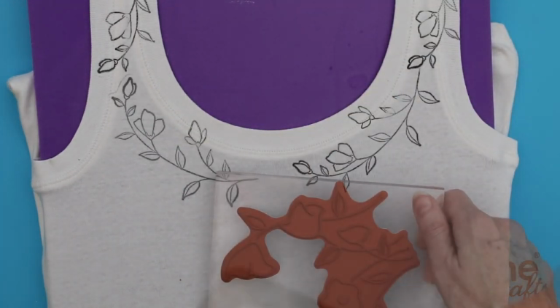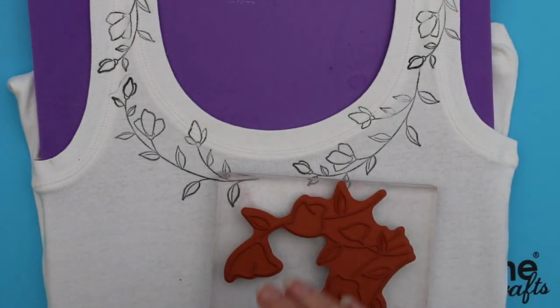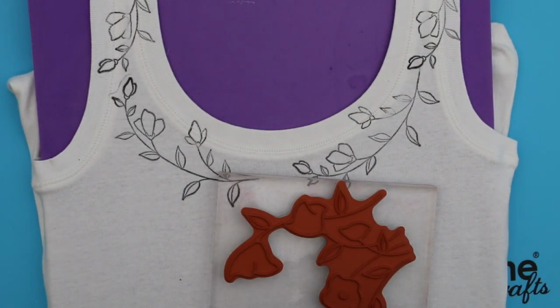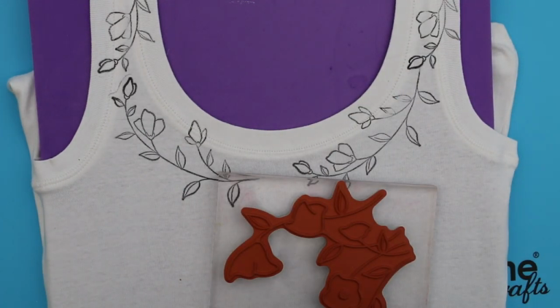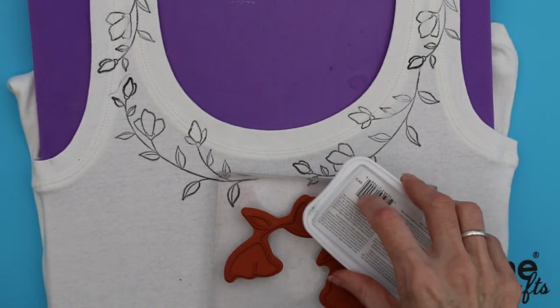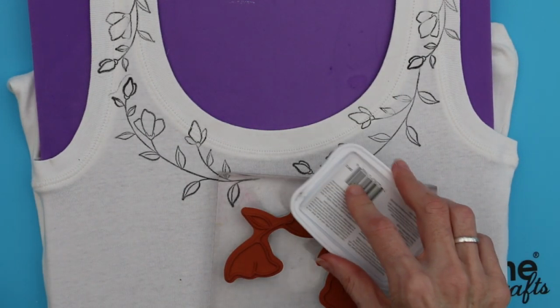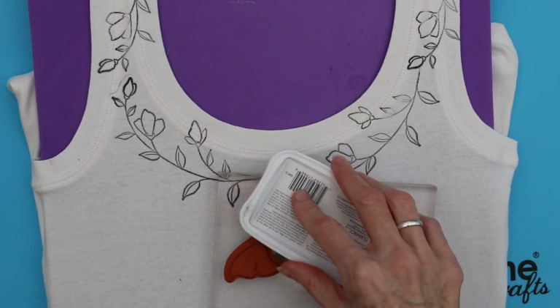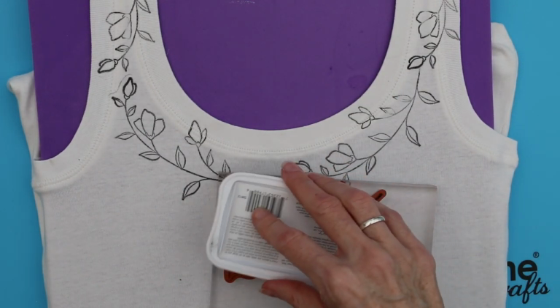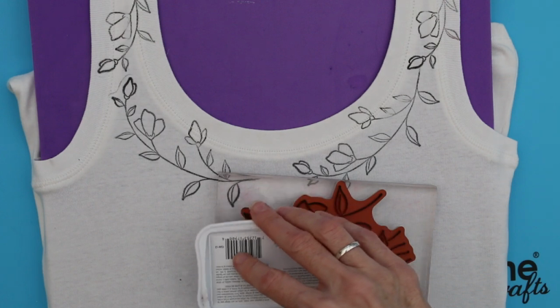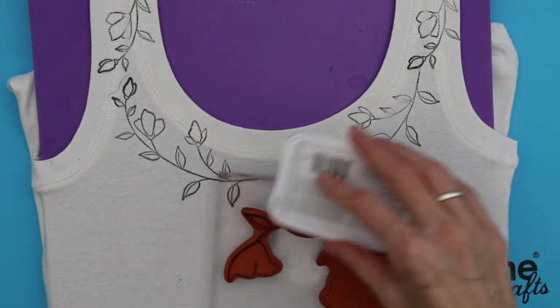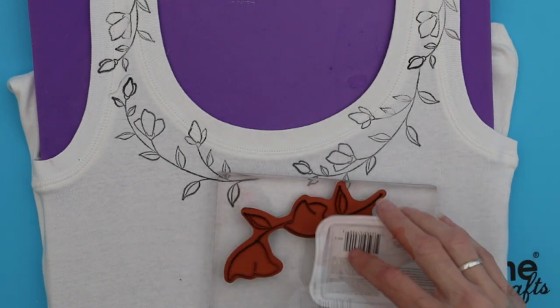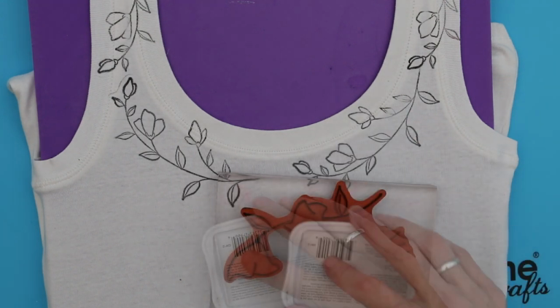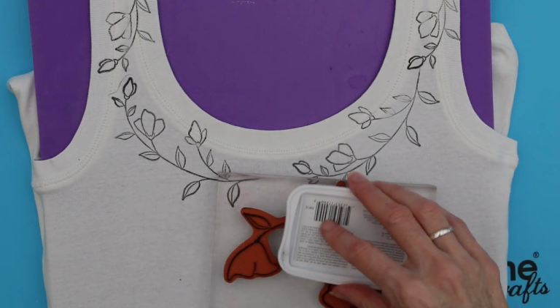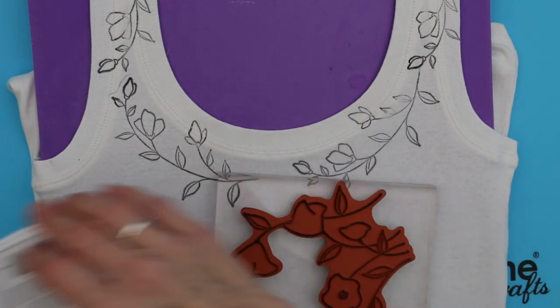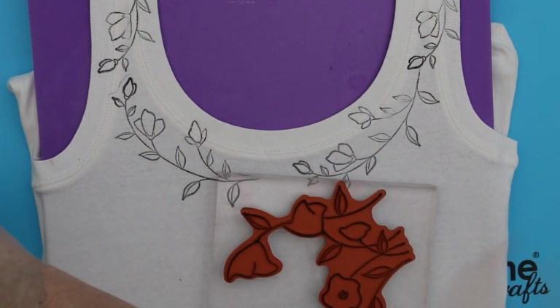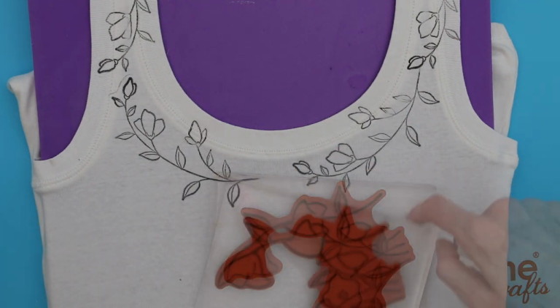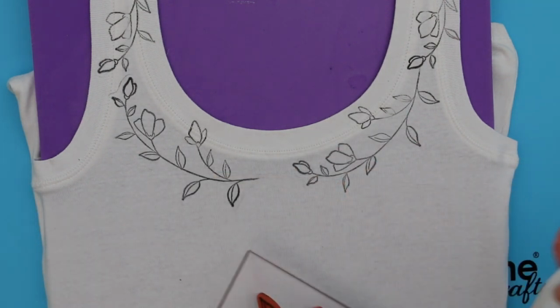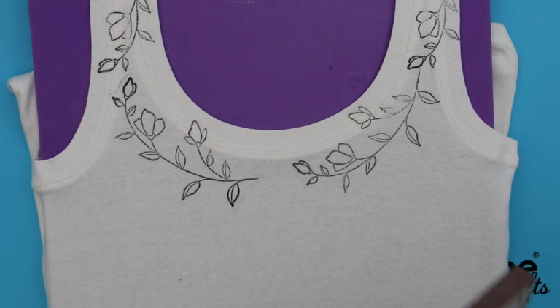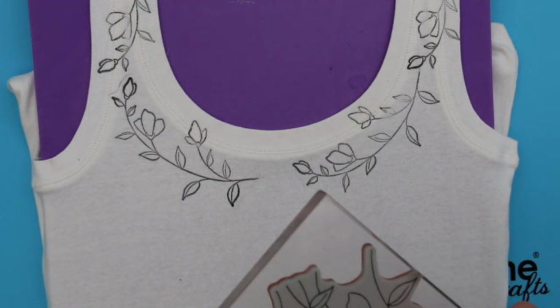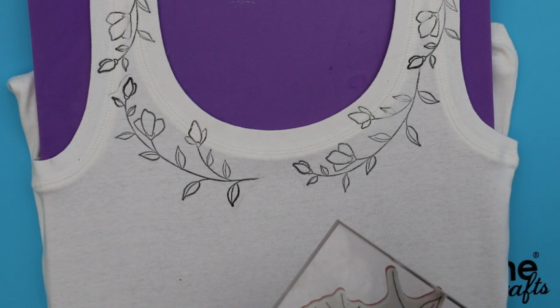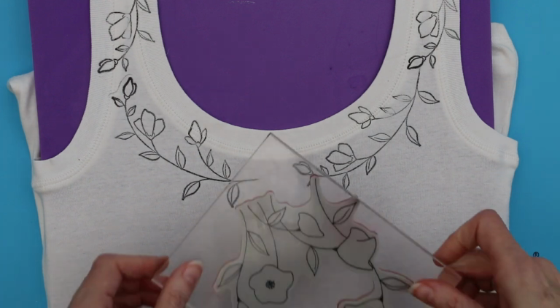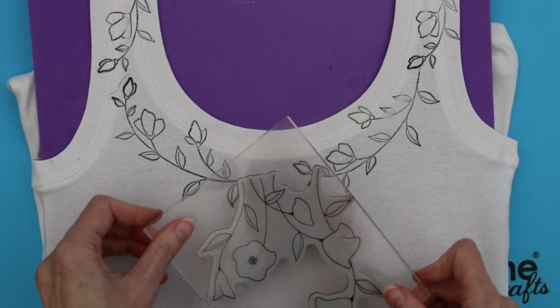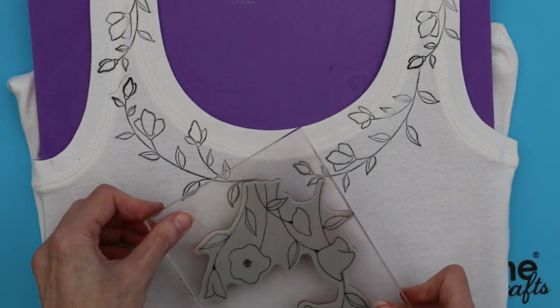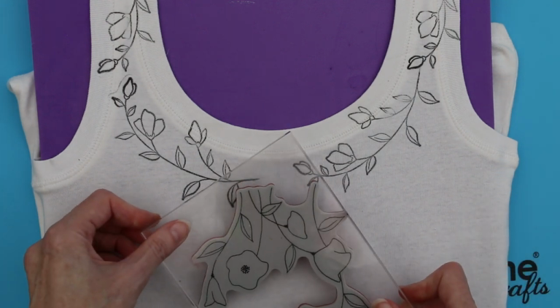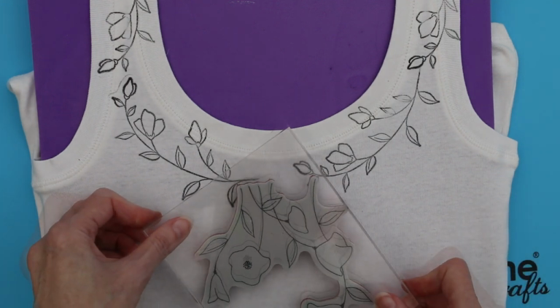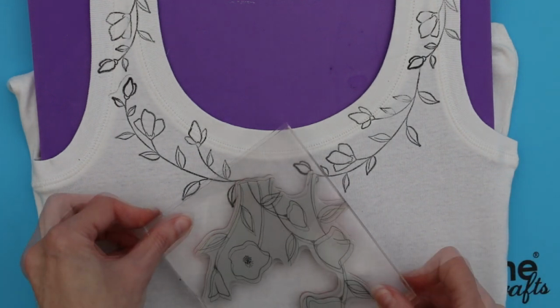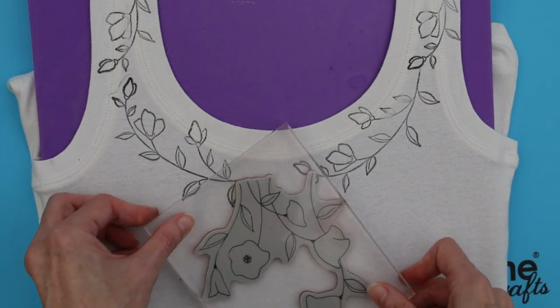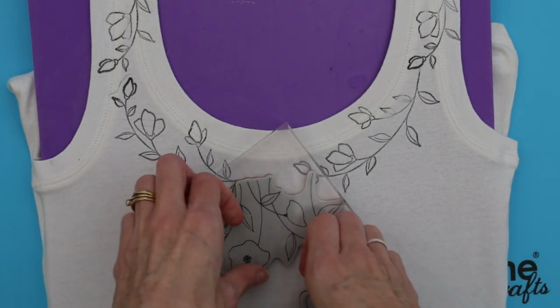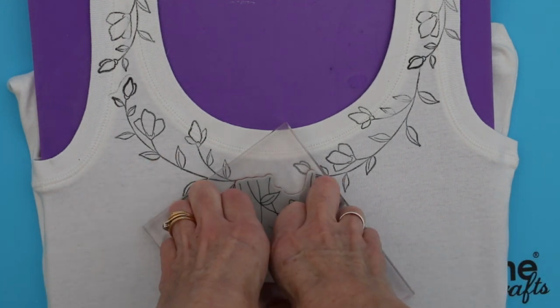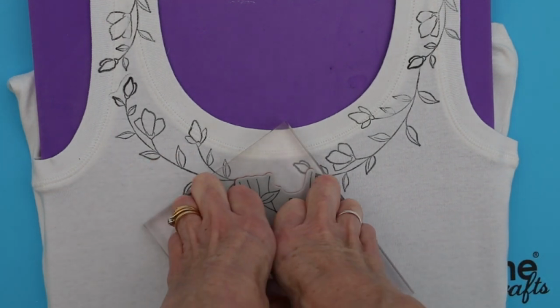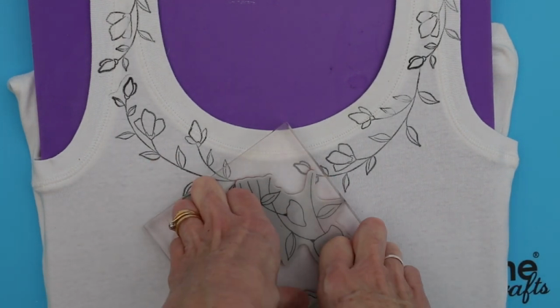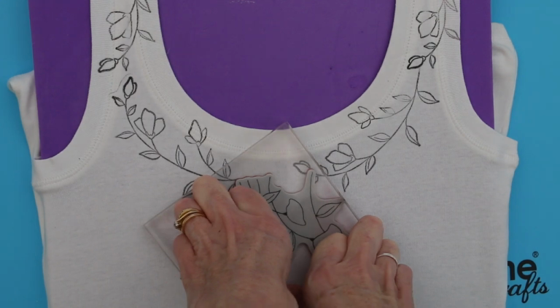Repeat this process all the way around the neck of the t-shirt. Now, to extend the pattern, I'm using the Charming stamp, again inking it up with Memento Tuxedo Black Luxe ink. Stamp several times onto the front of the t-shirt.